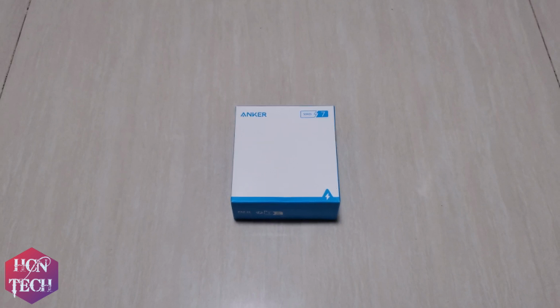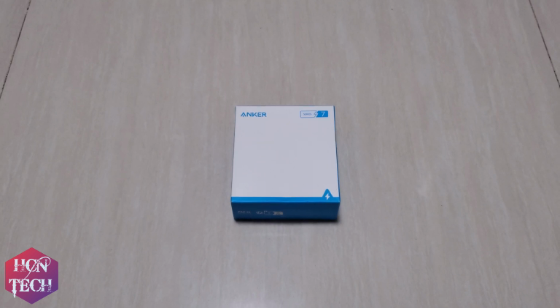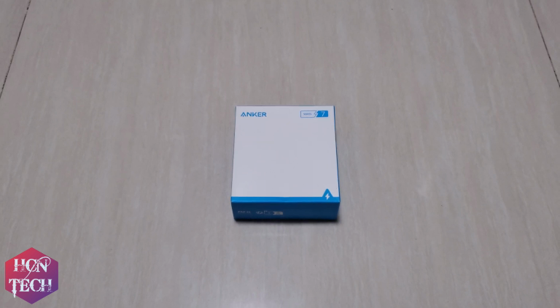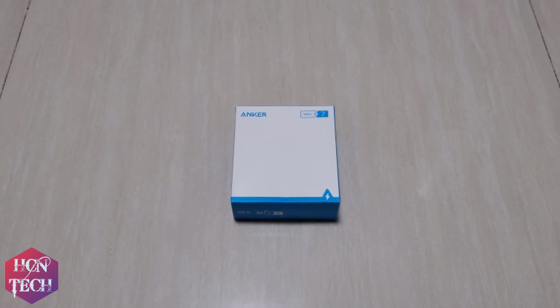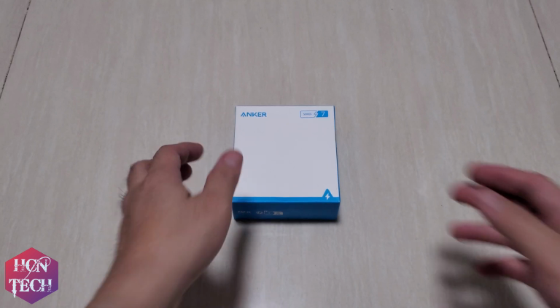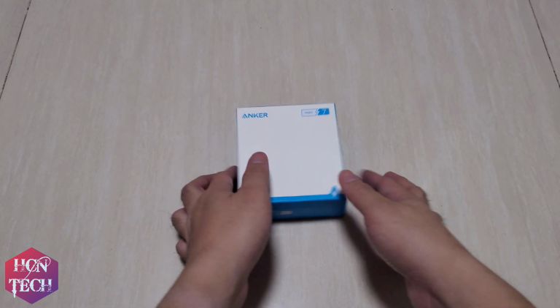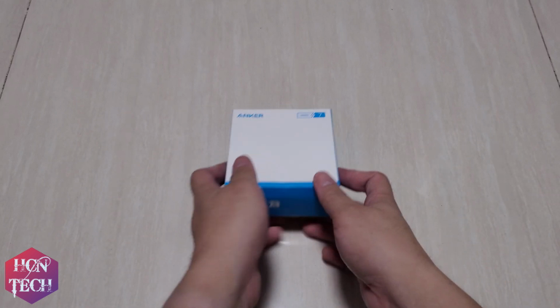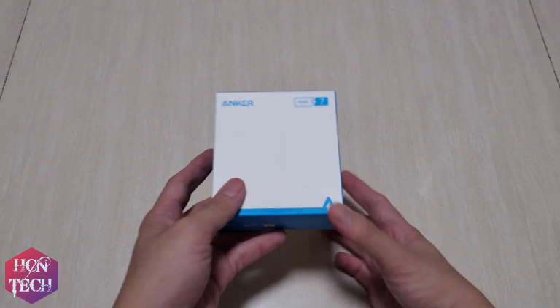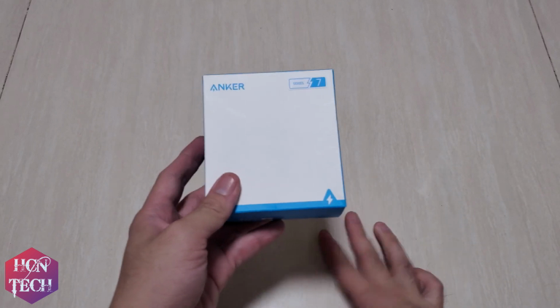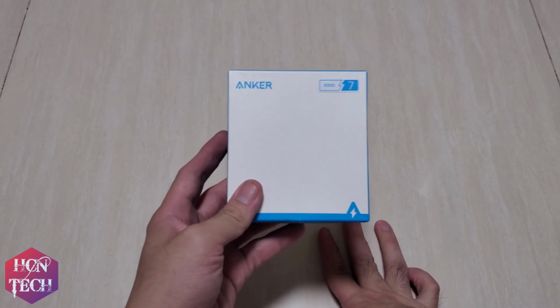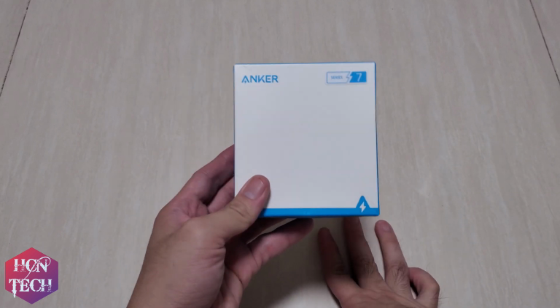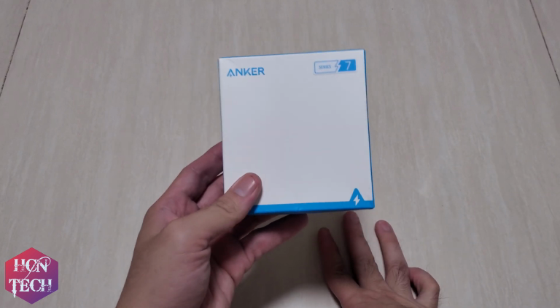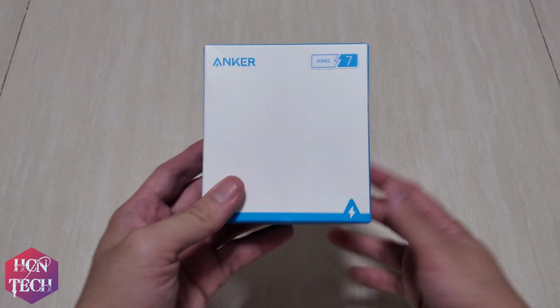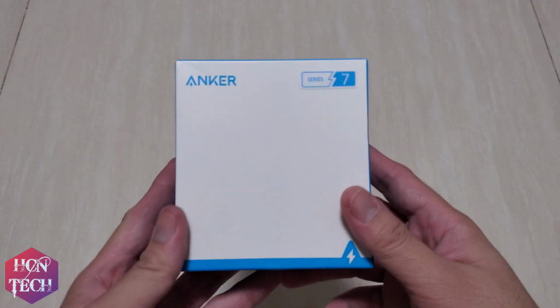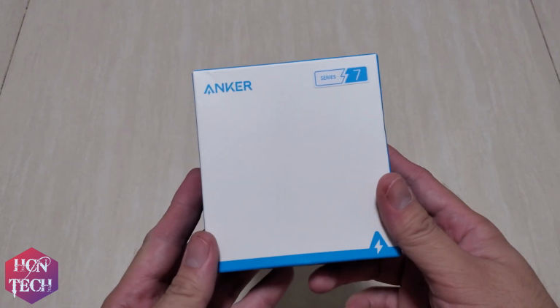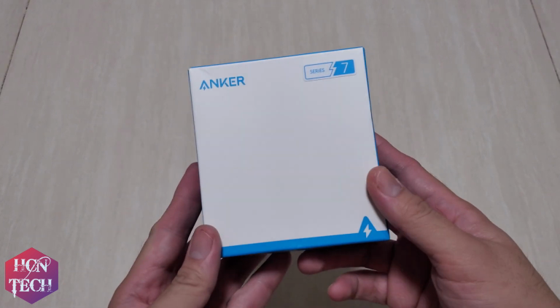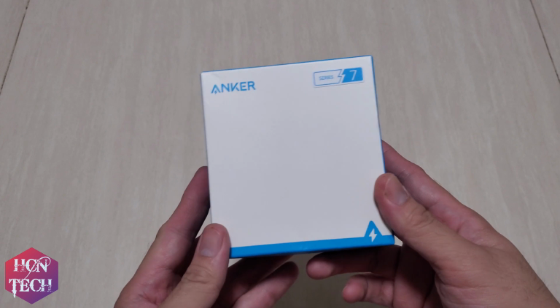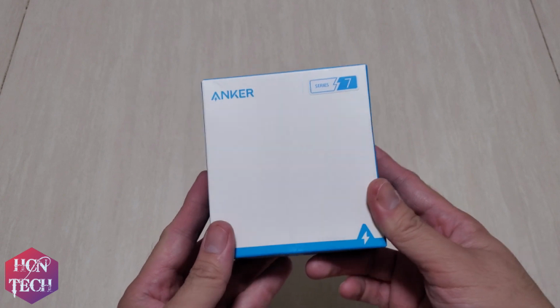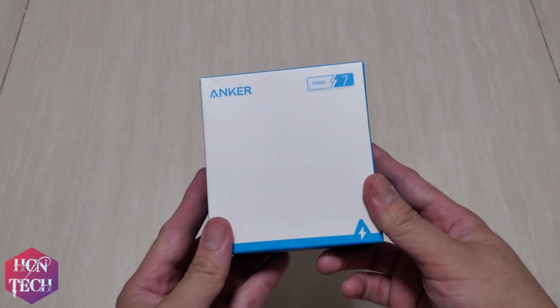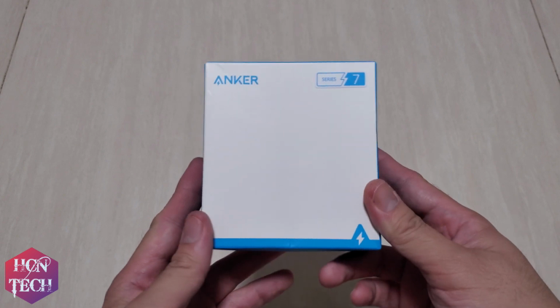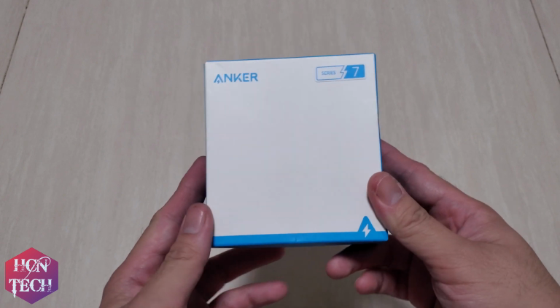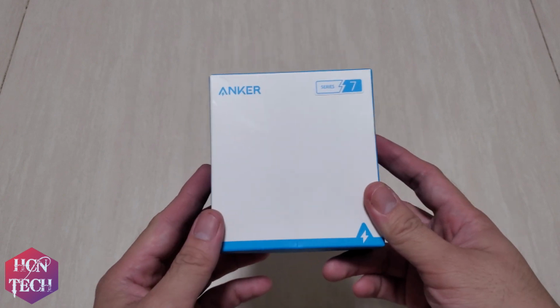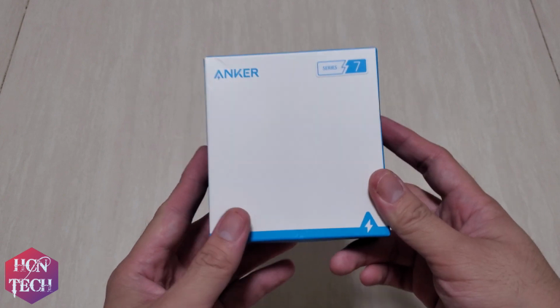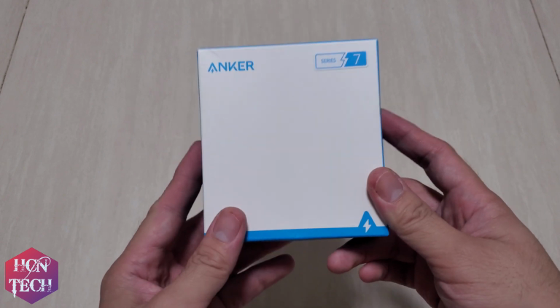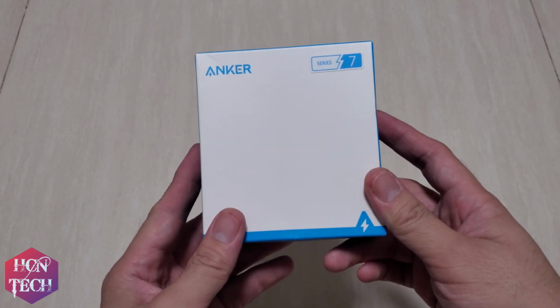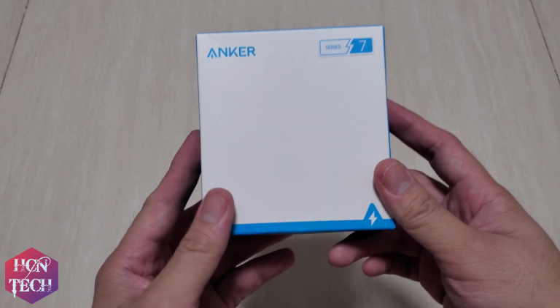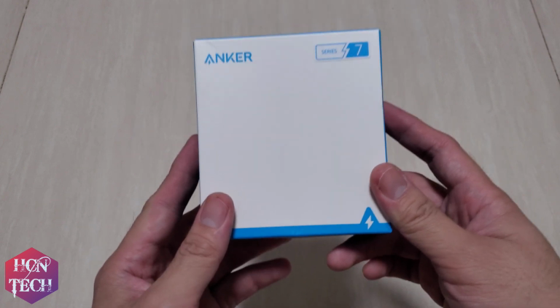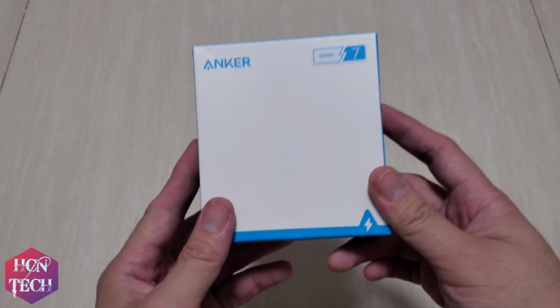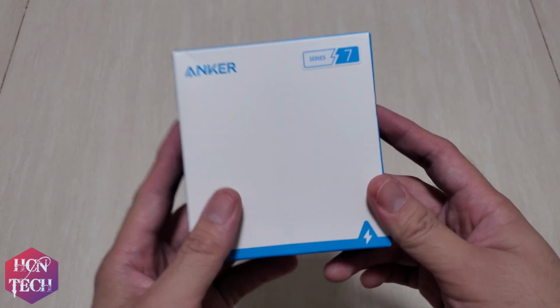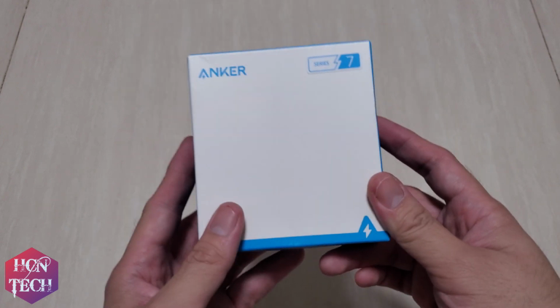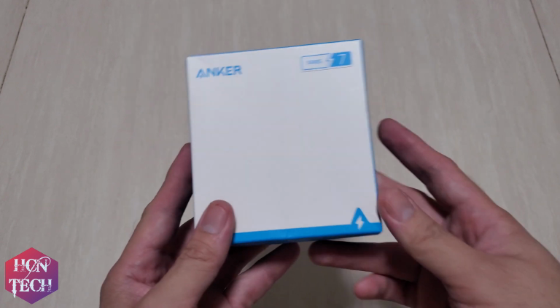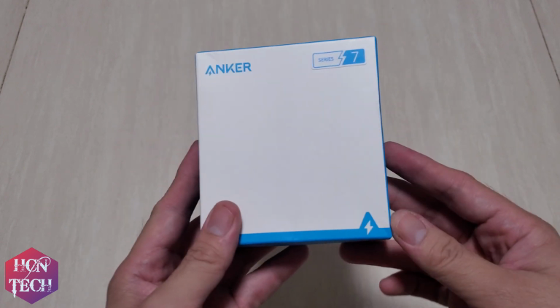Hi guys, today I want to show you the unboxing of my new Anker PowerPort 3, 65W 3-port wall charger.